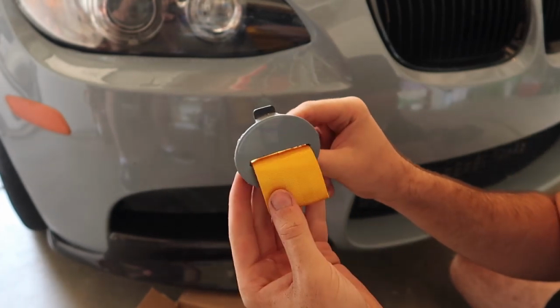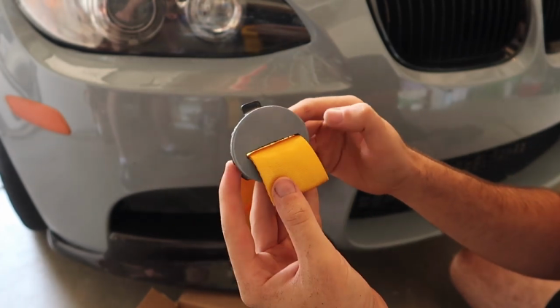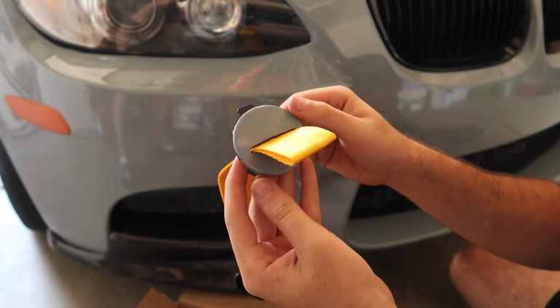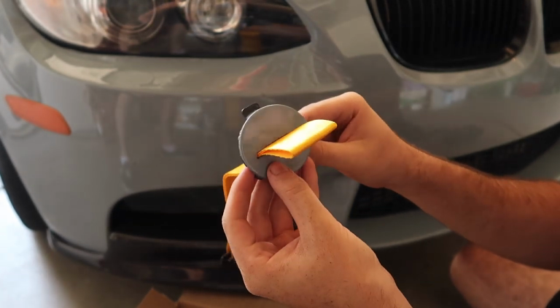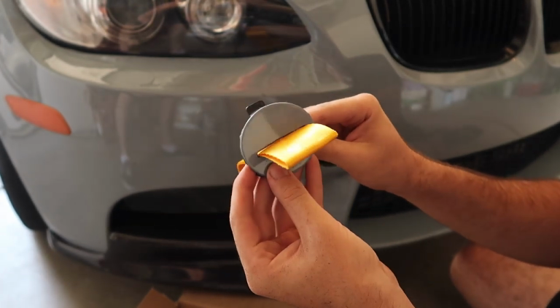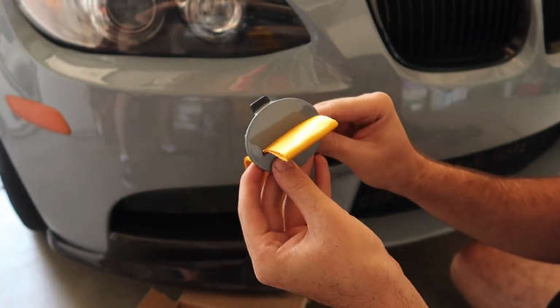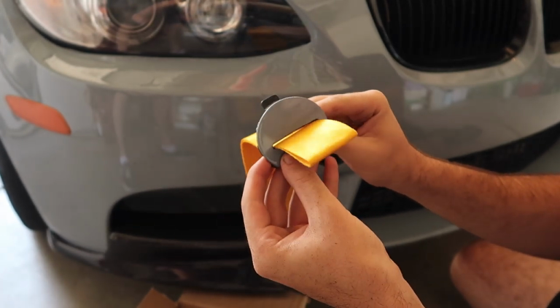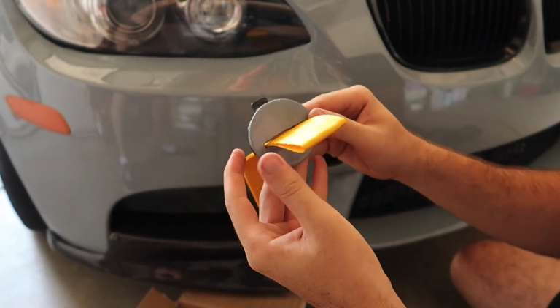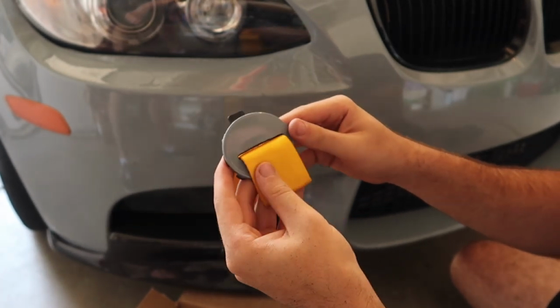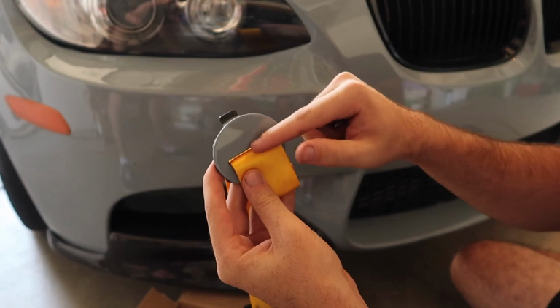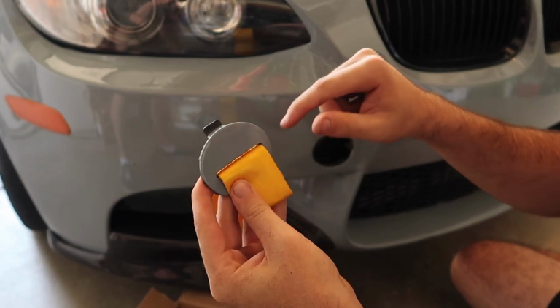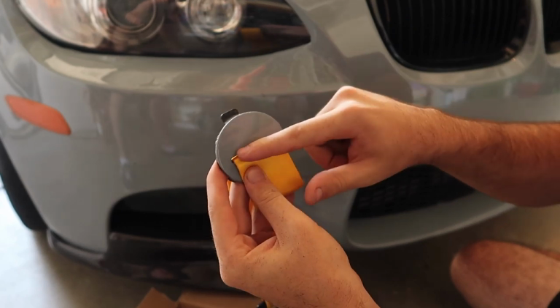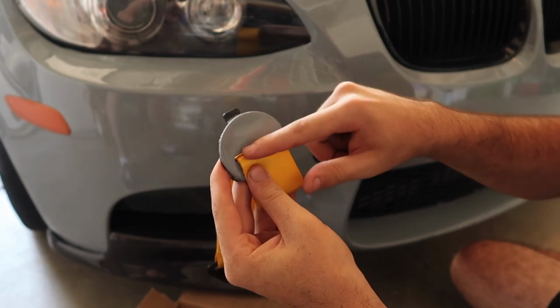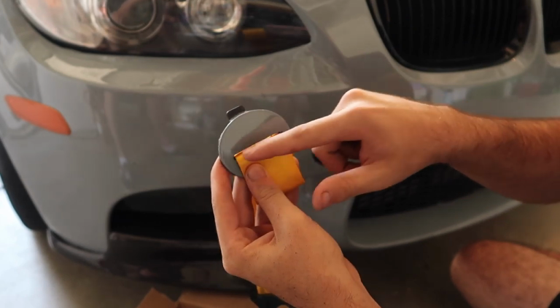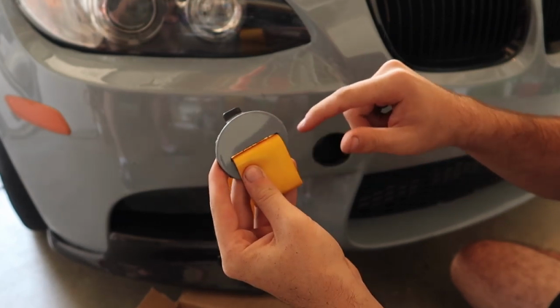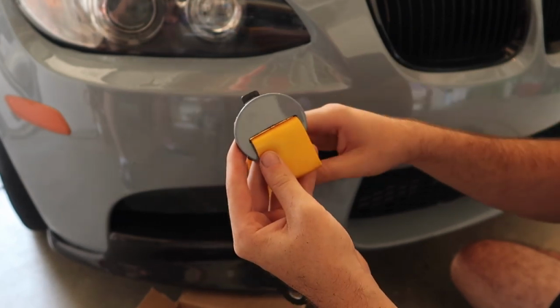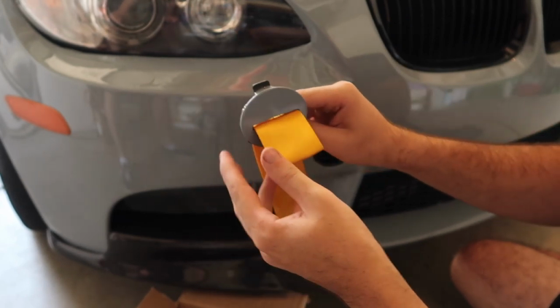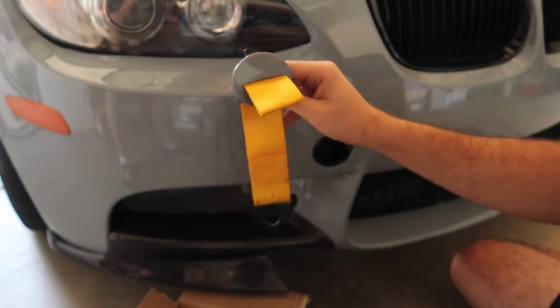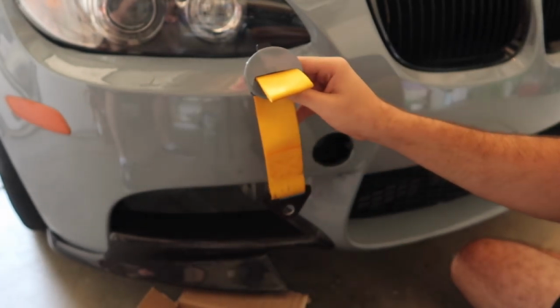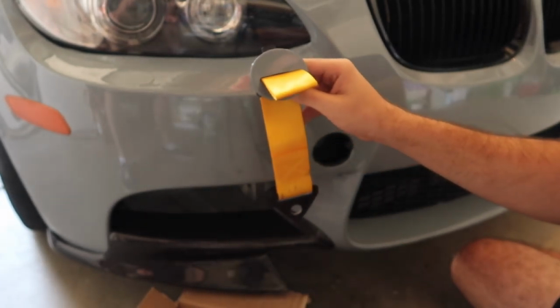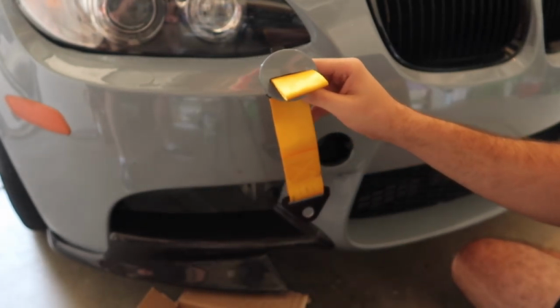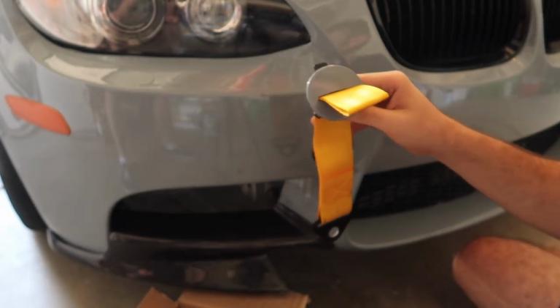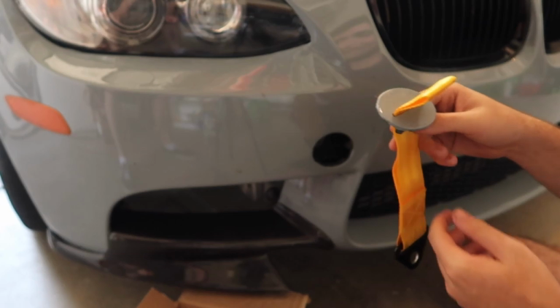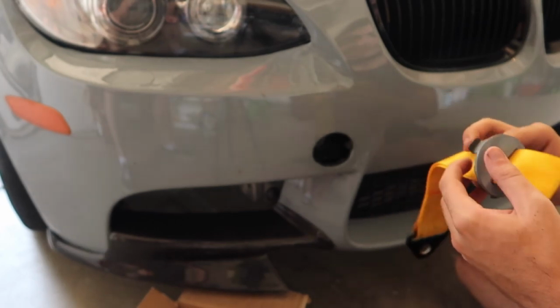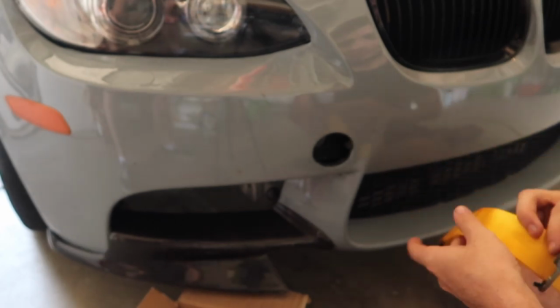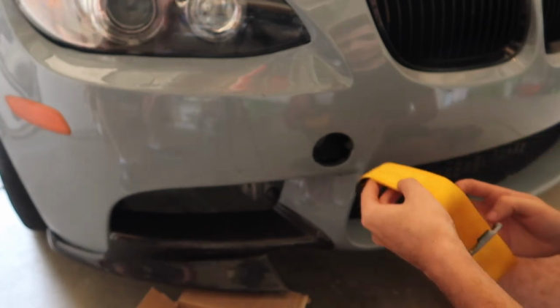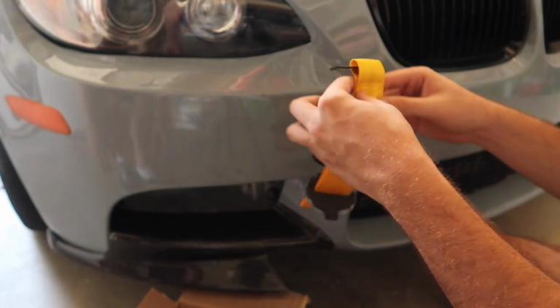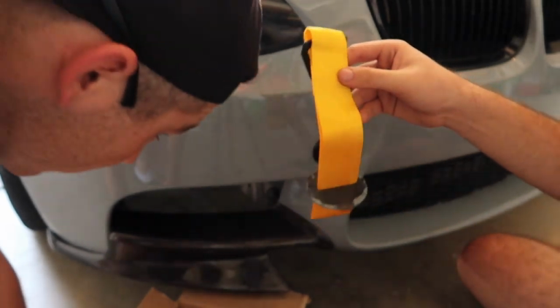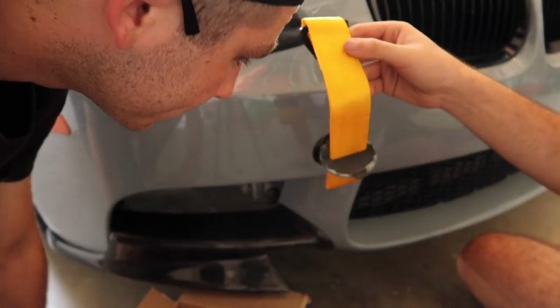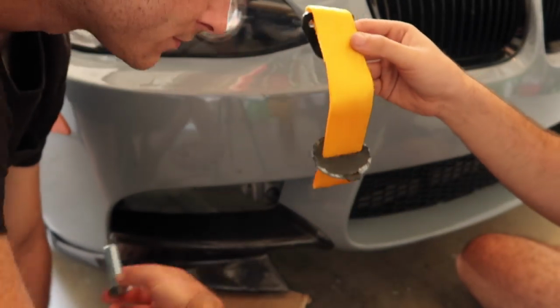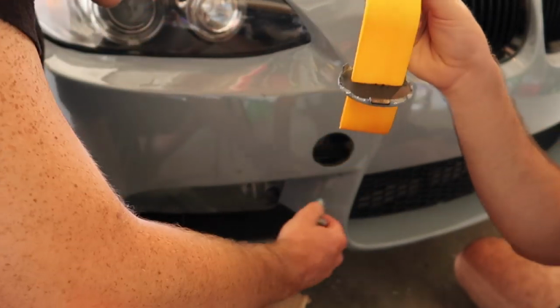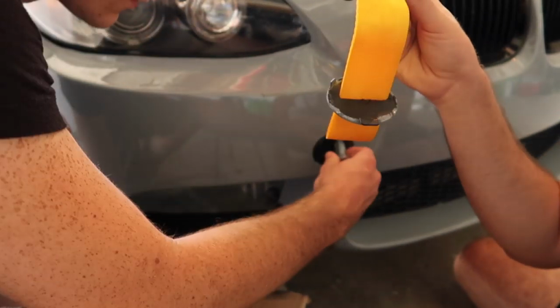That looks so good! I'll probably end up rewrapping it just because there's a little bit of black showing here. Oh my lord, that looks so good — and it actually doesn't even stick out too much, which is exactly what I want.